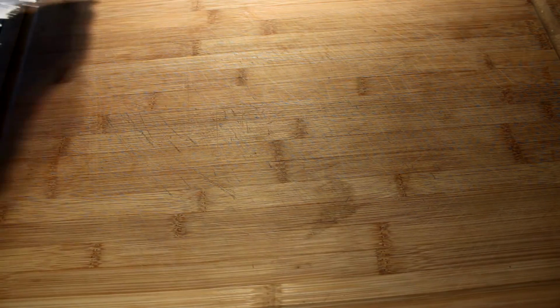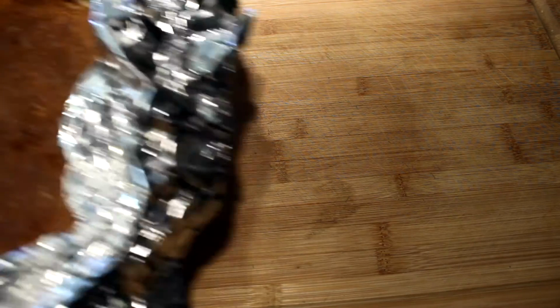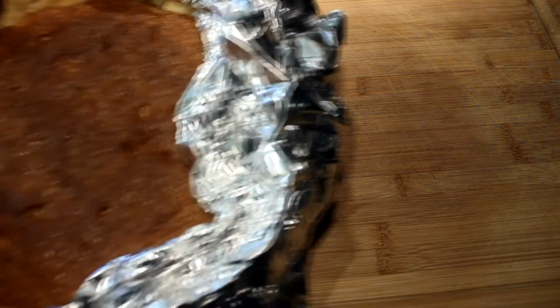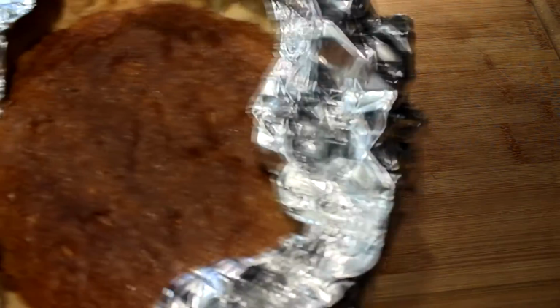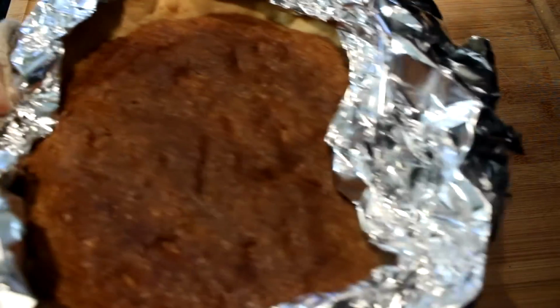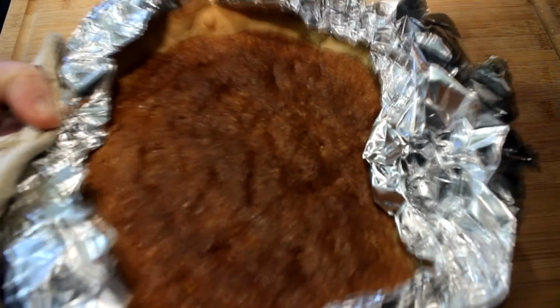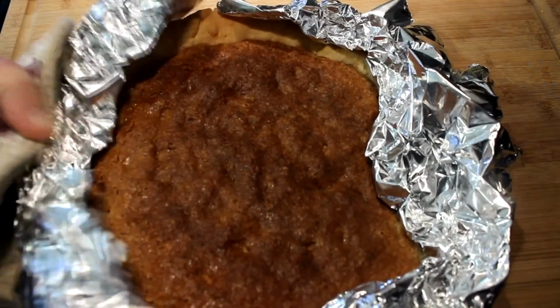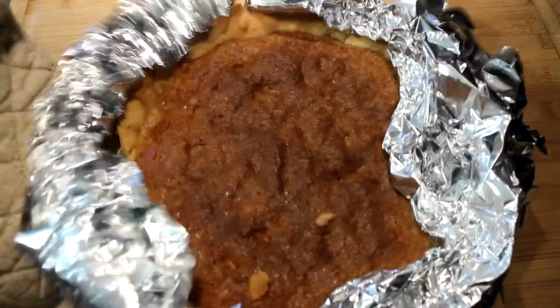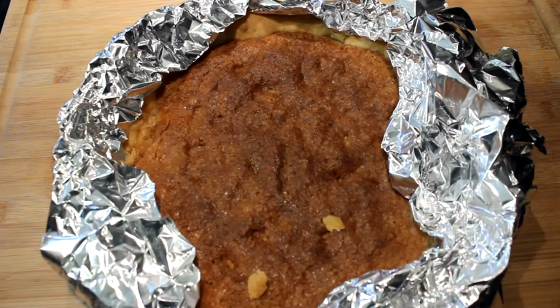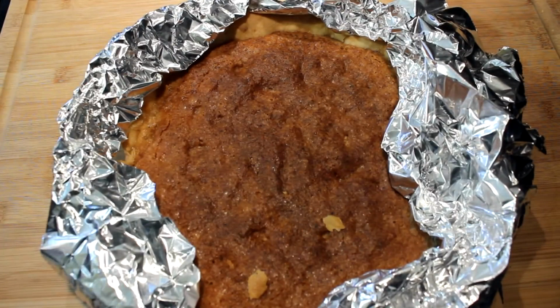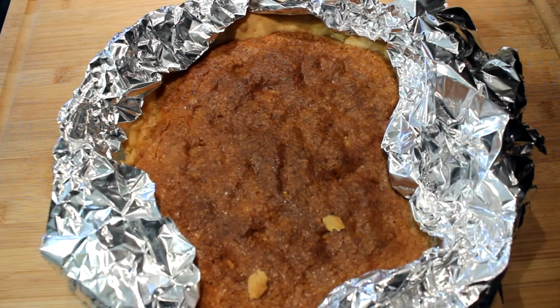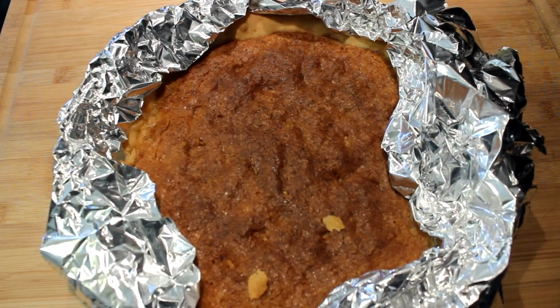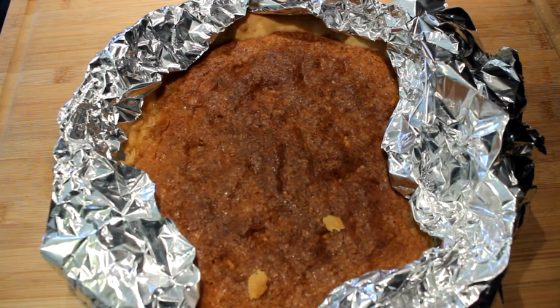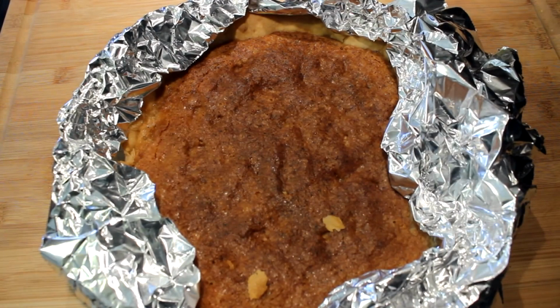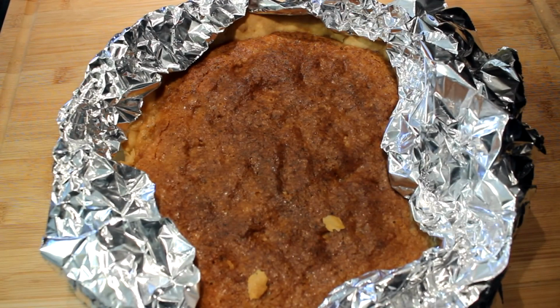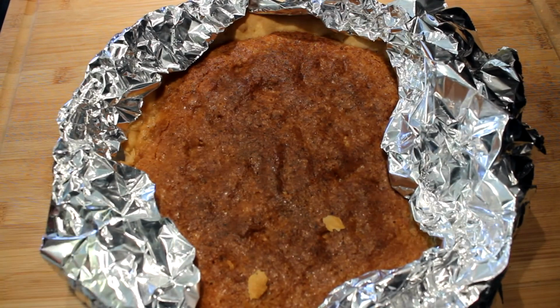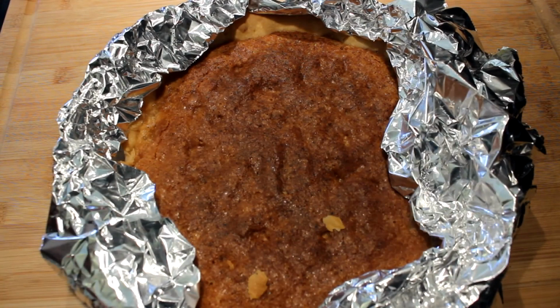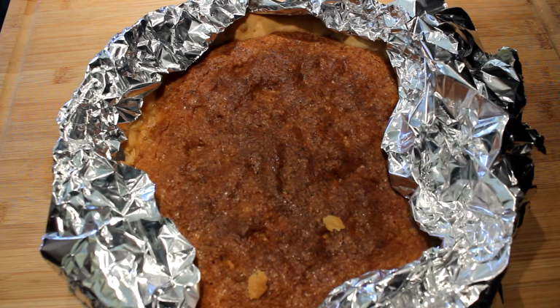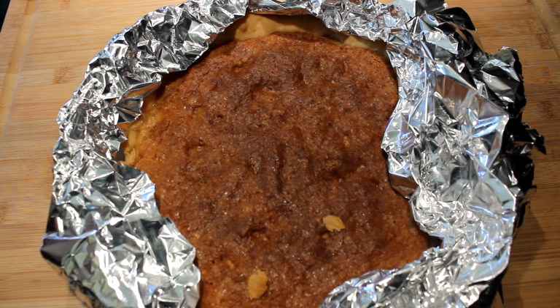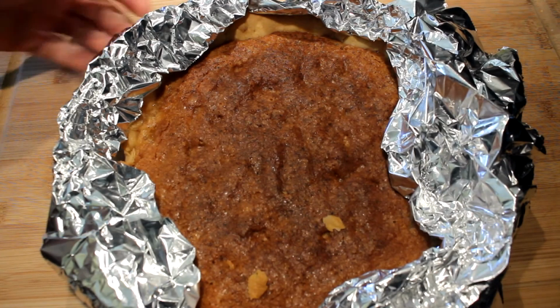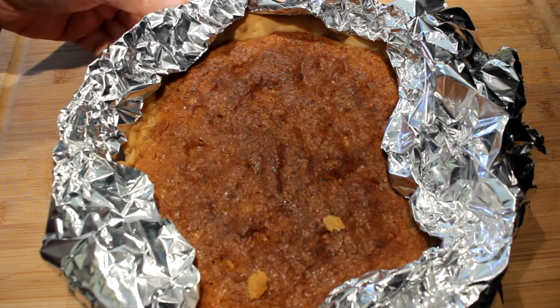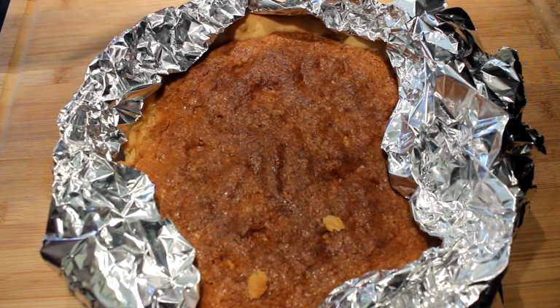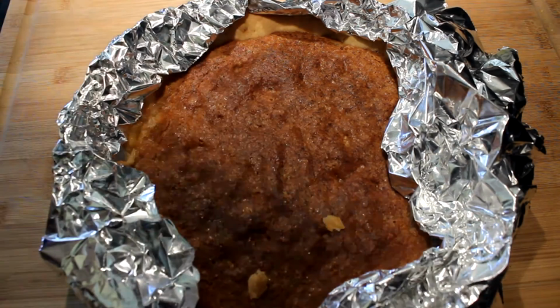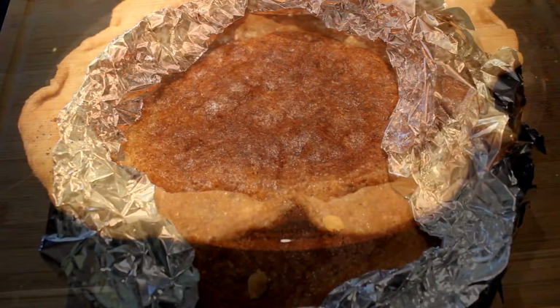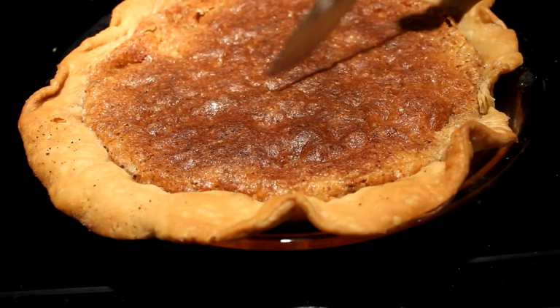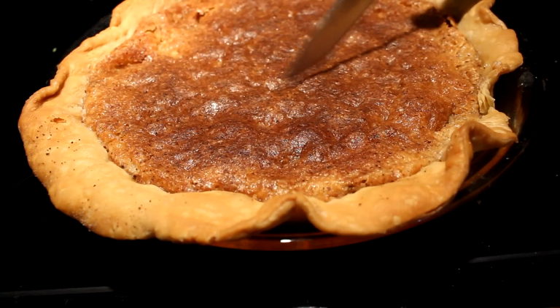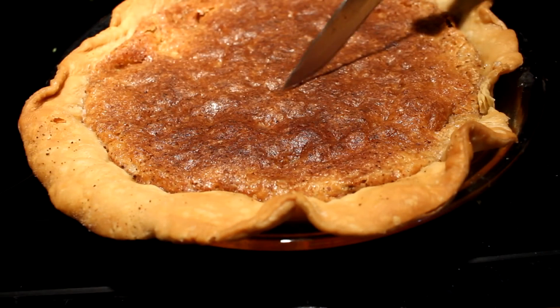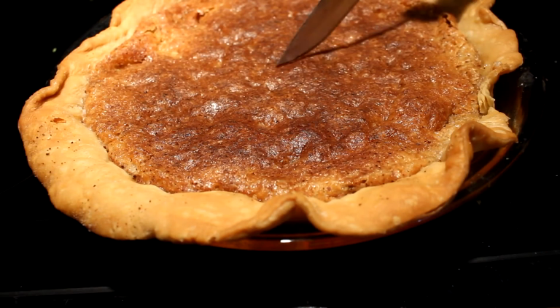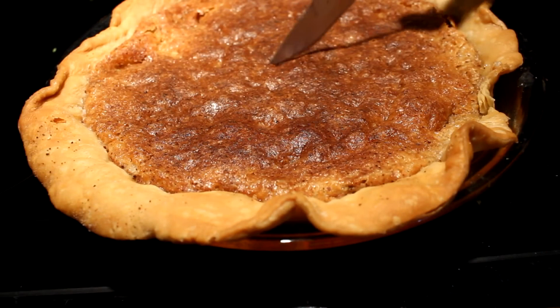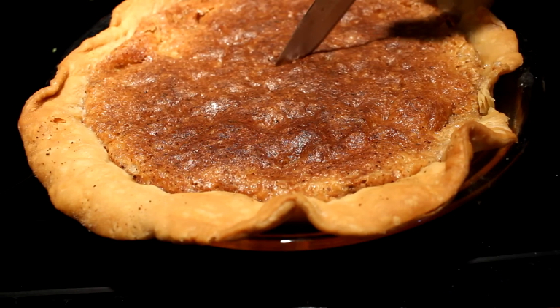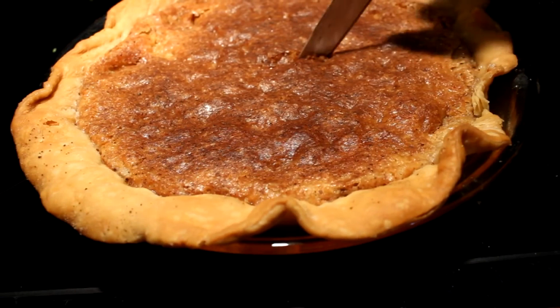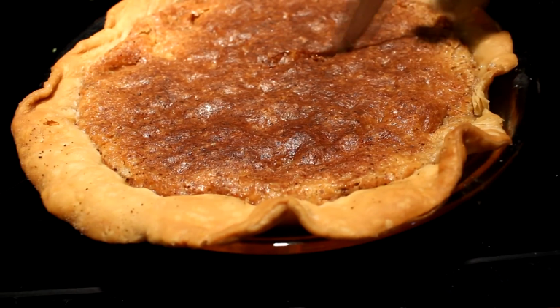After you've cooked it and lowered your heat to 350 for 45 minutes, pull her out and there's what you should have — a beautiful, beautiful nutmeg and almond pie. And all that's left to do now is cut it.